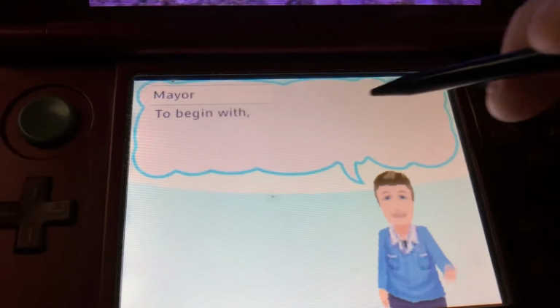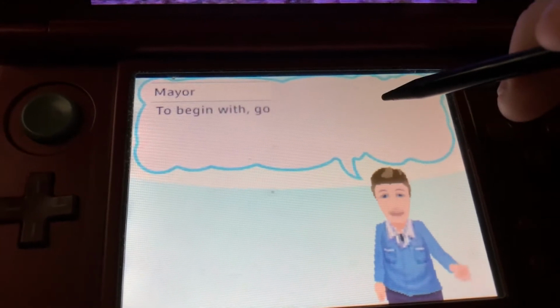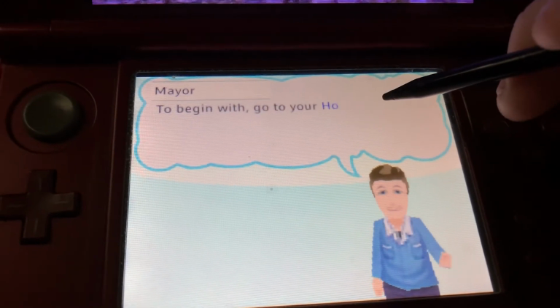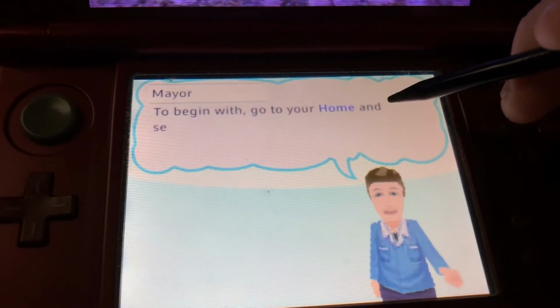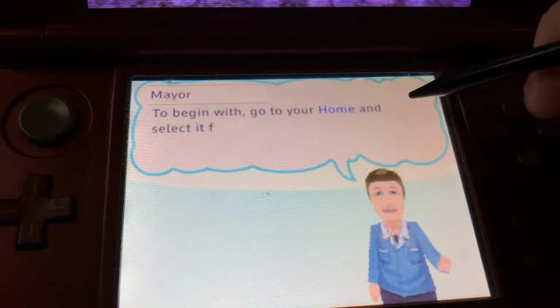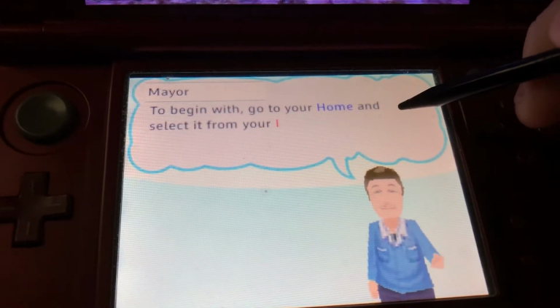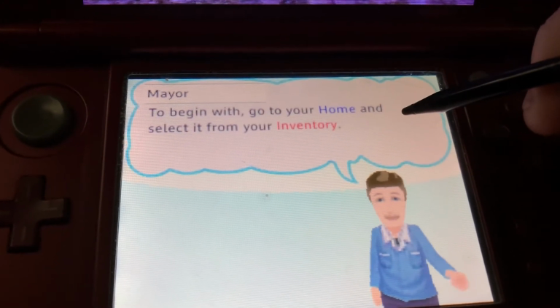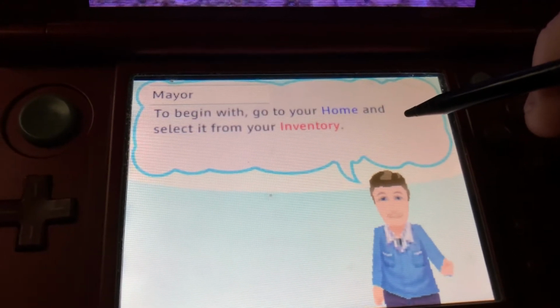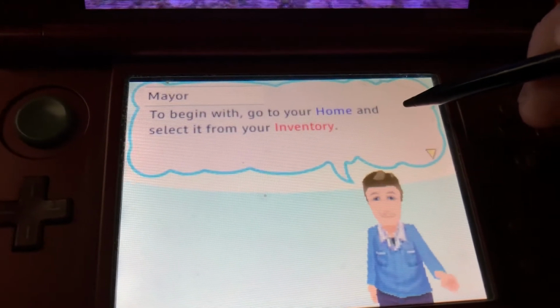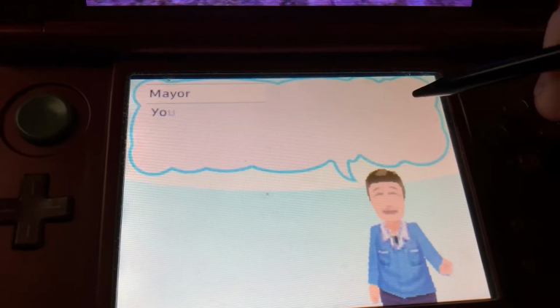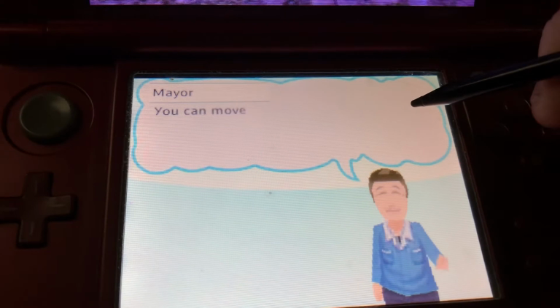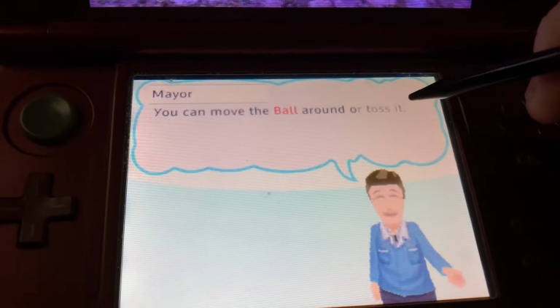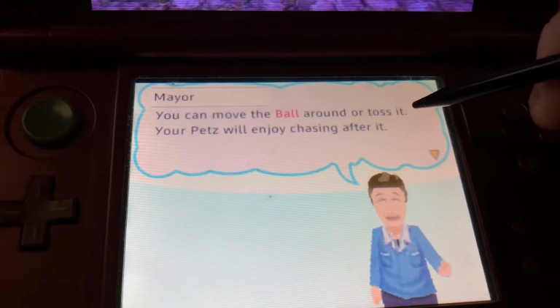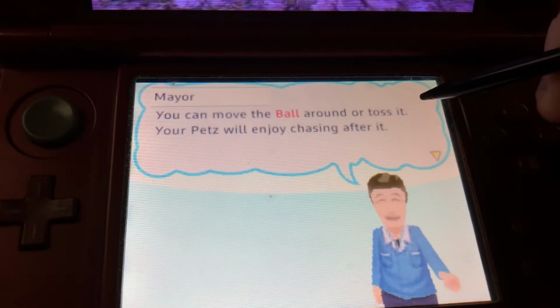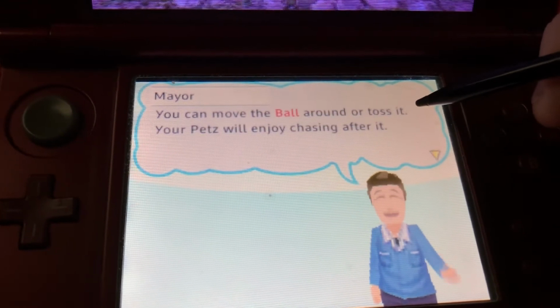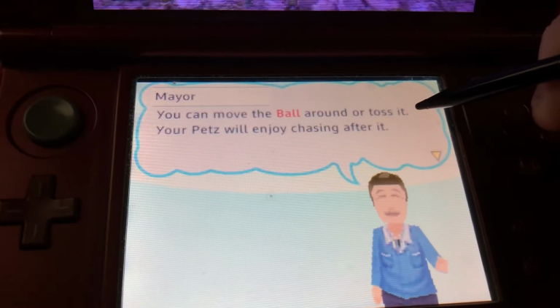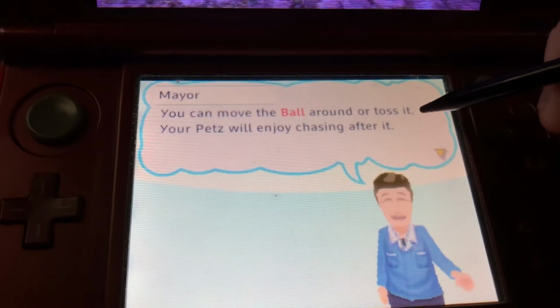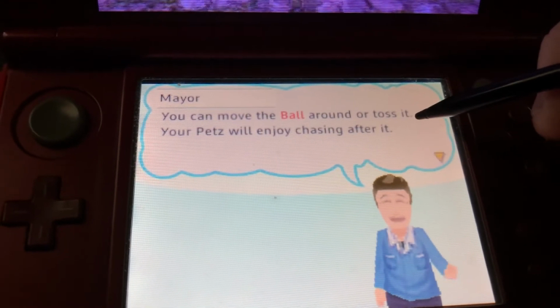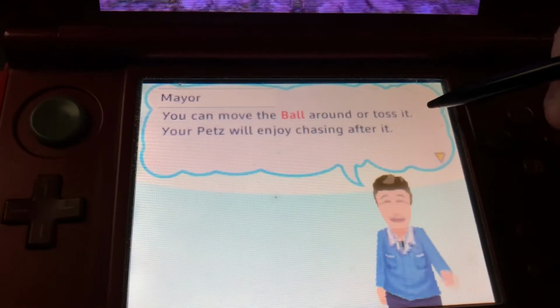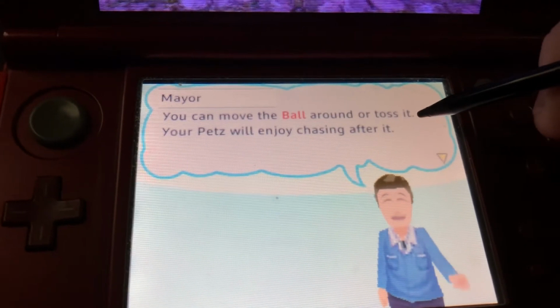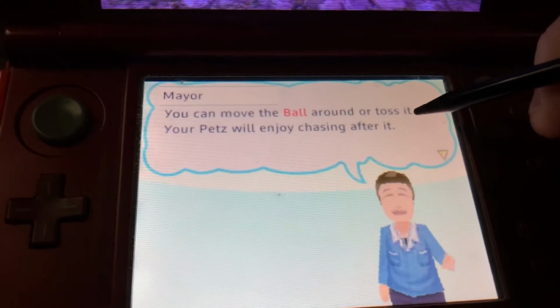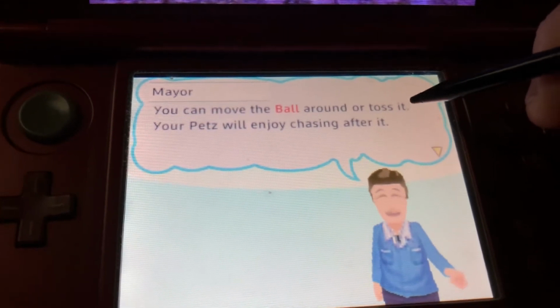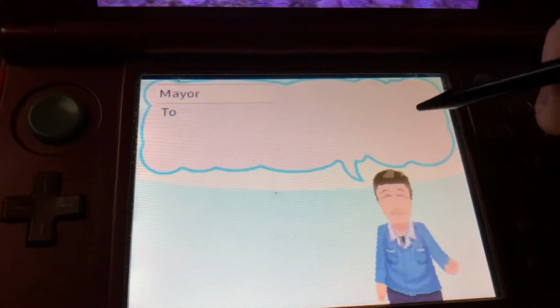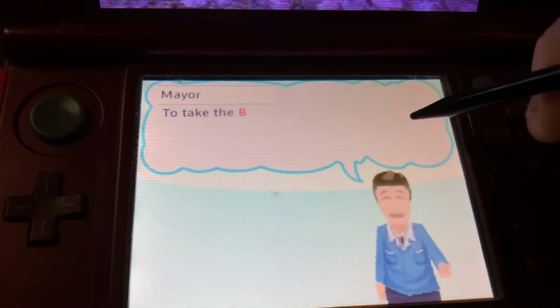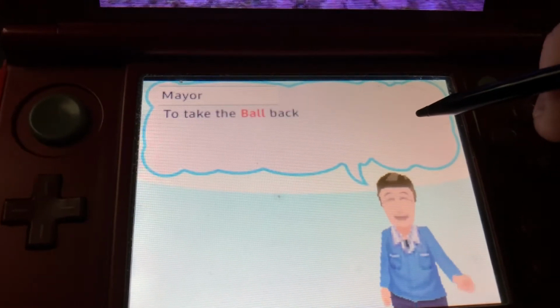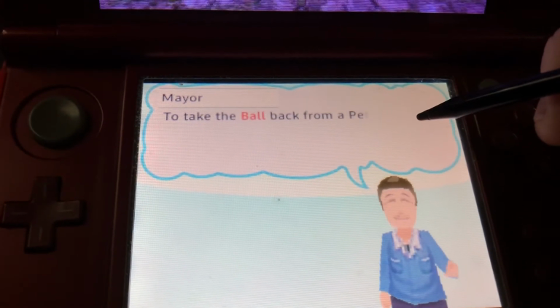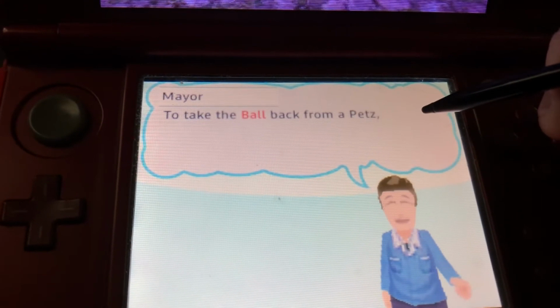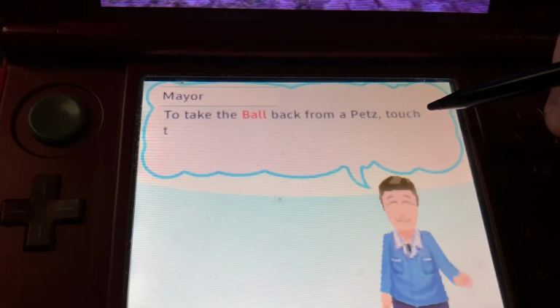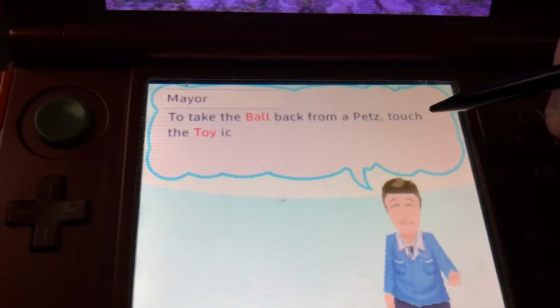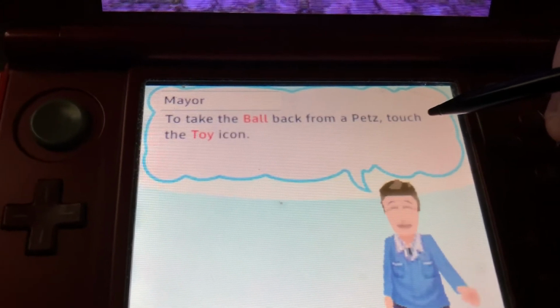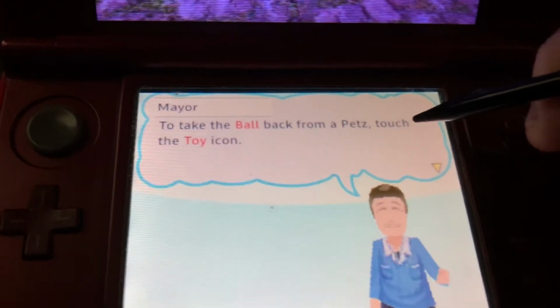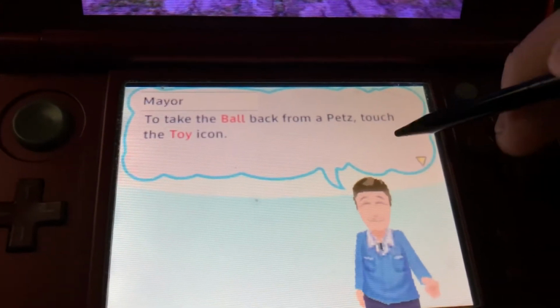To begin with, go to your home and select it for your inventory. You can move the ball across or toss it. Your pets will enjoy chasing after it. Take the ball back from your pets — that's the toy icon.